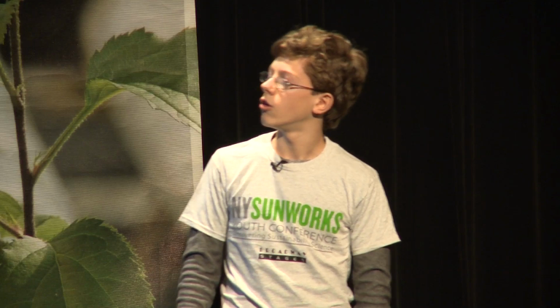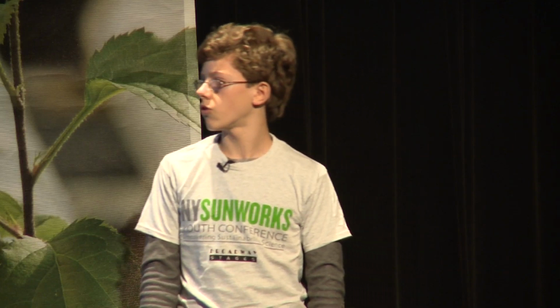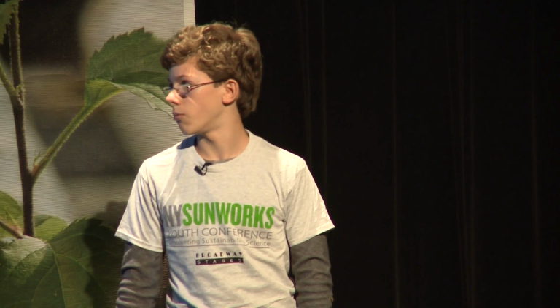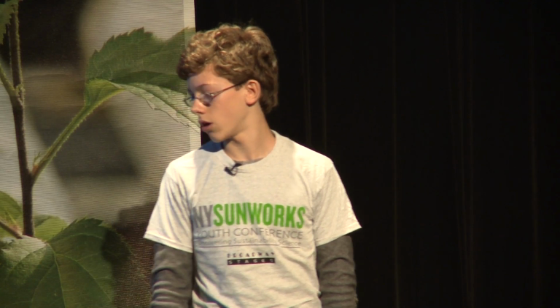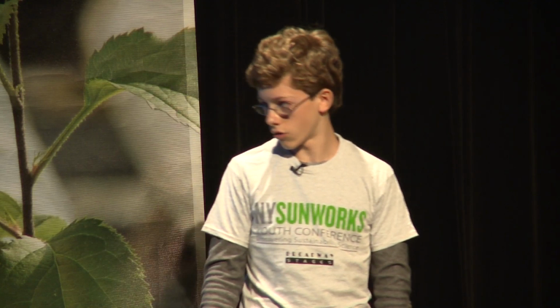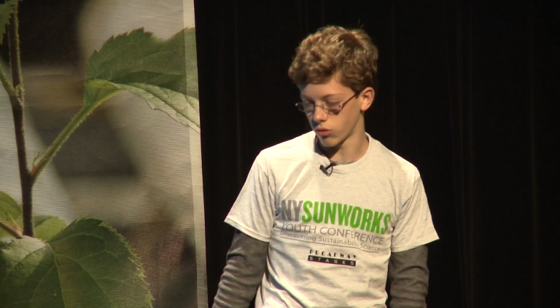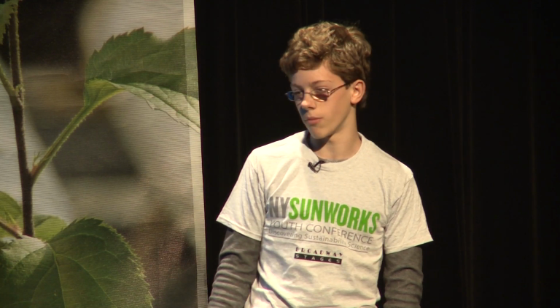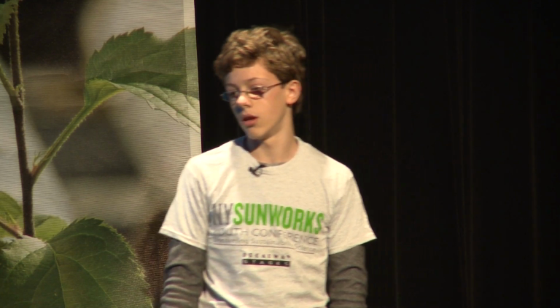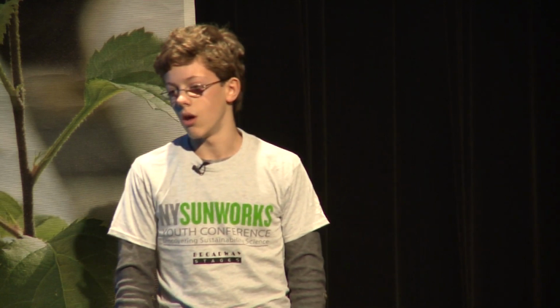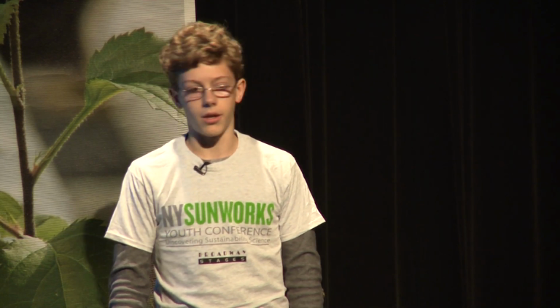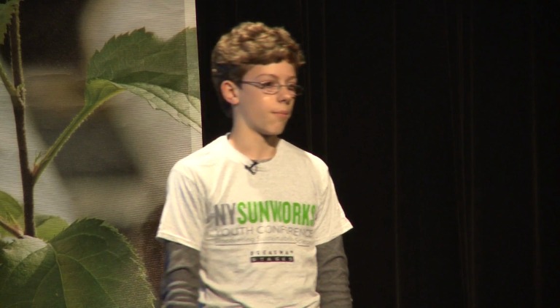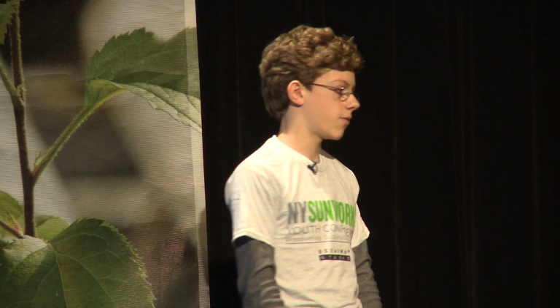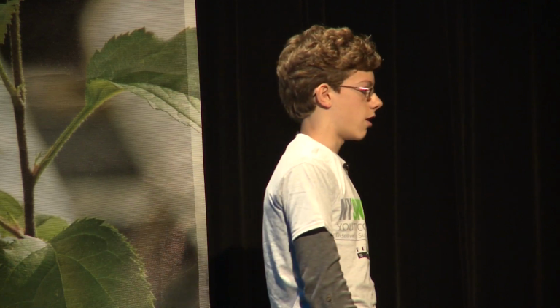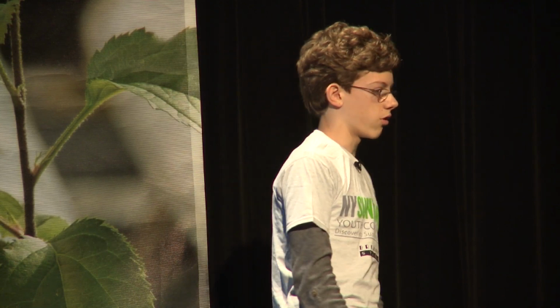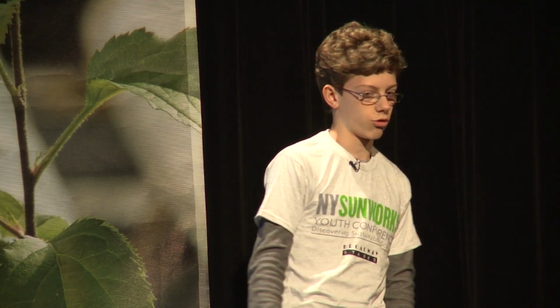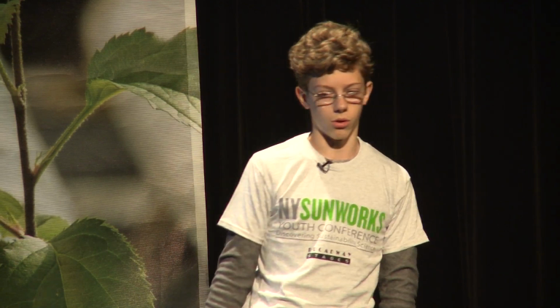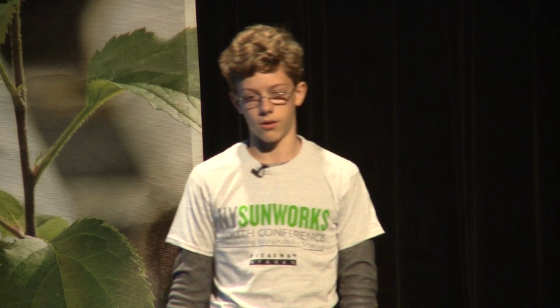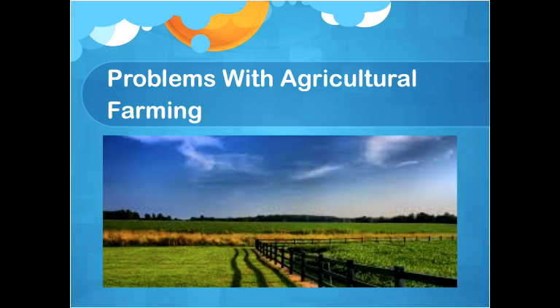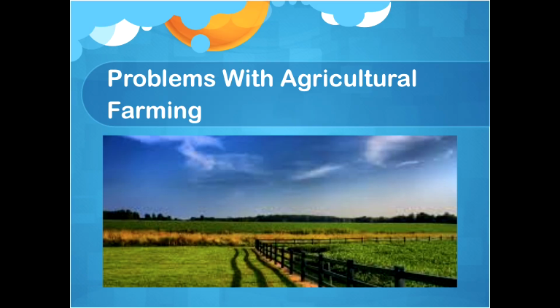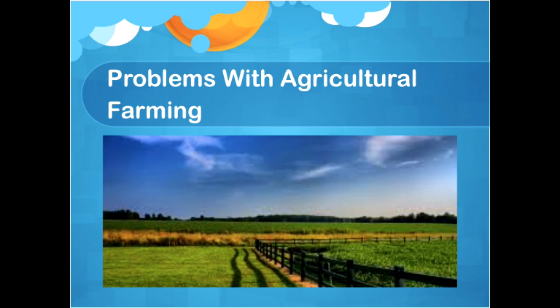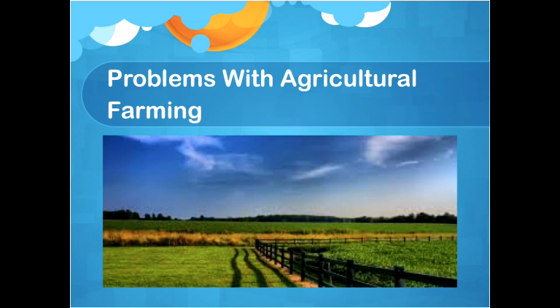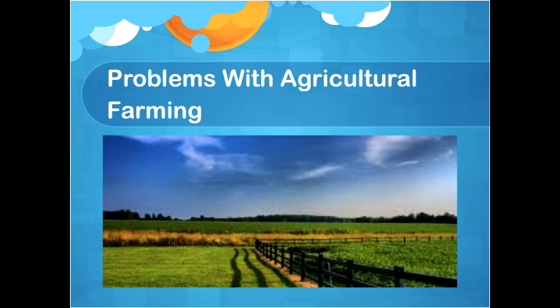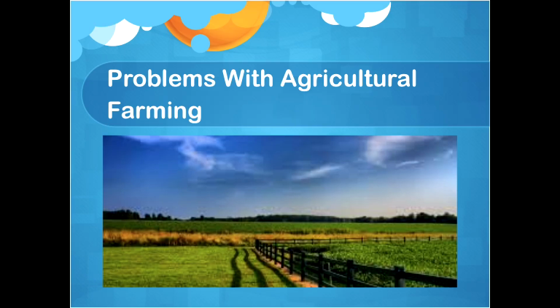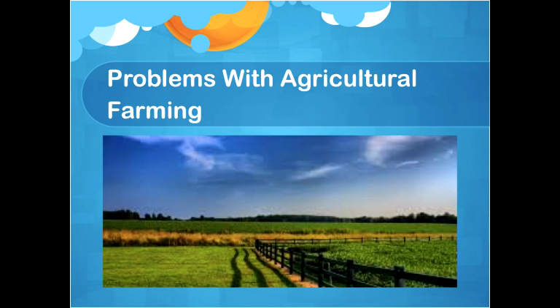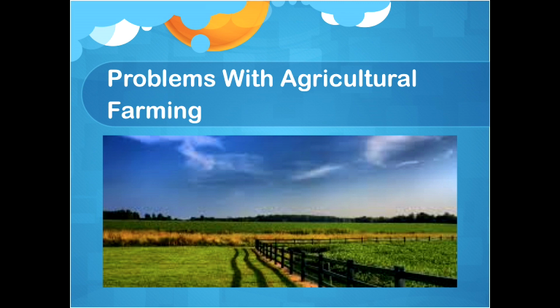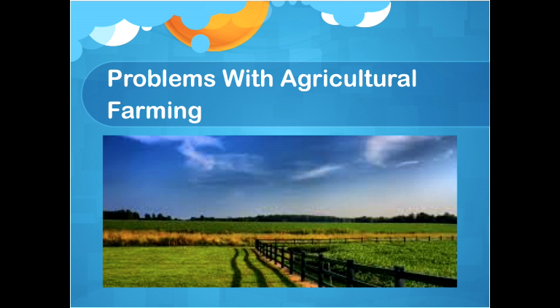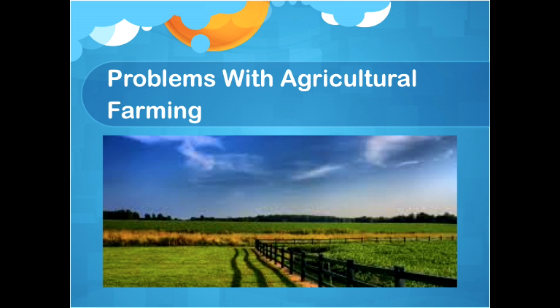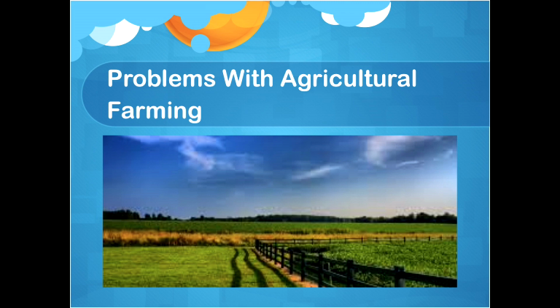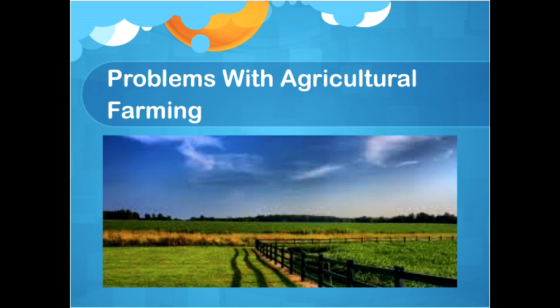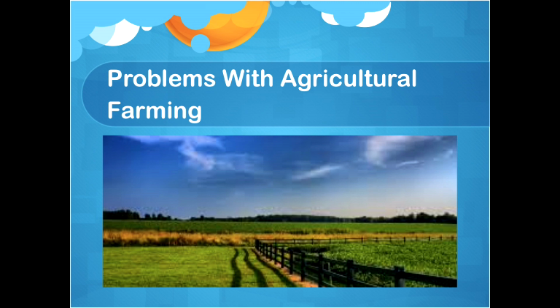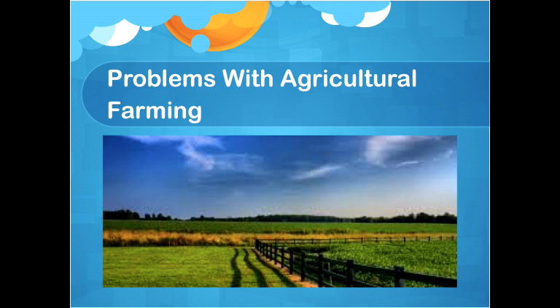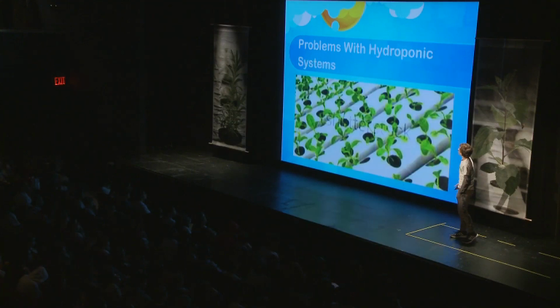So what are some problems with agricultural farming? Well, it takes up 11% of the world's total land. It can cause climate change, deforestation, and soil erosion, which is really bad for the environment.